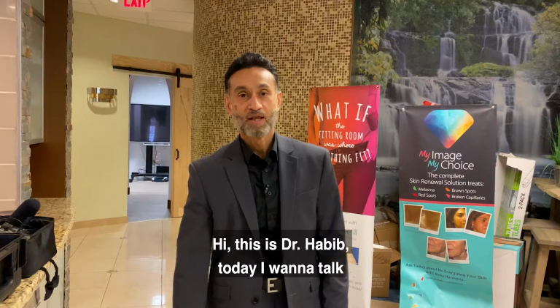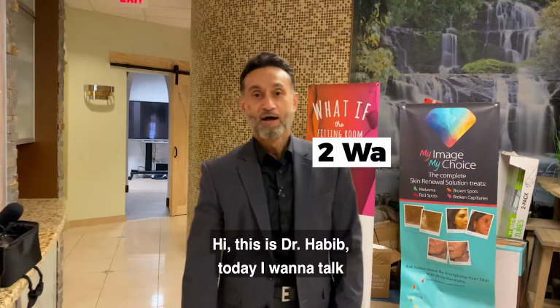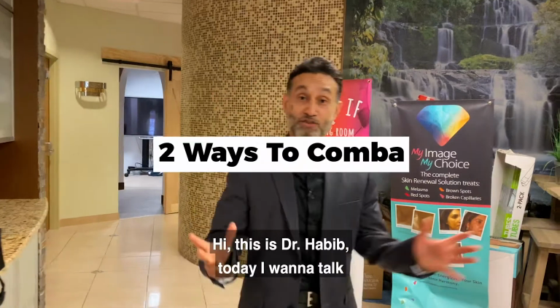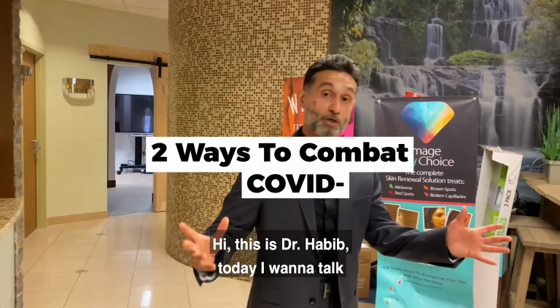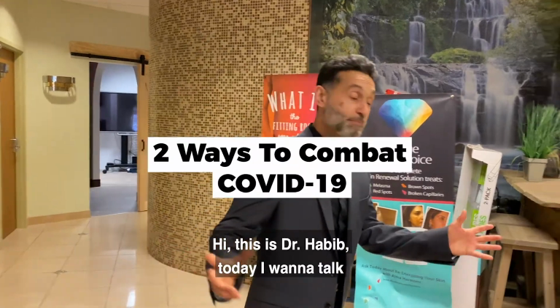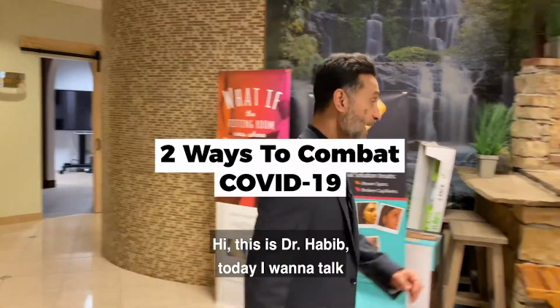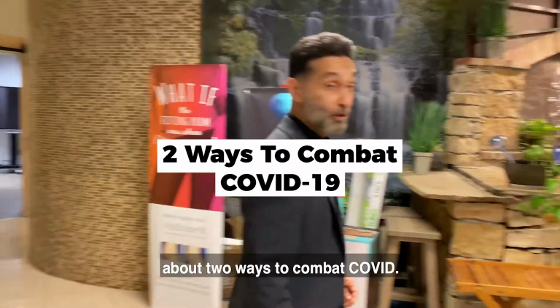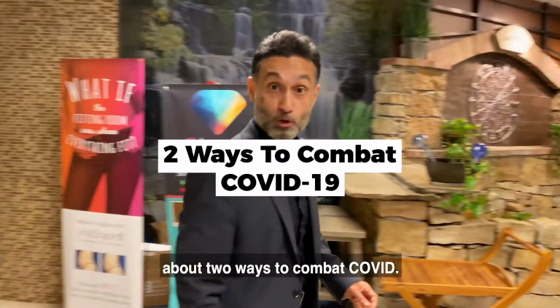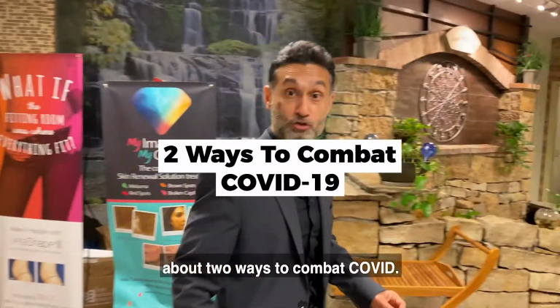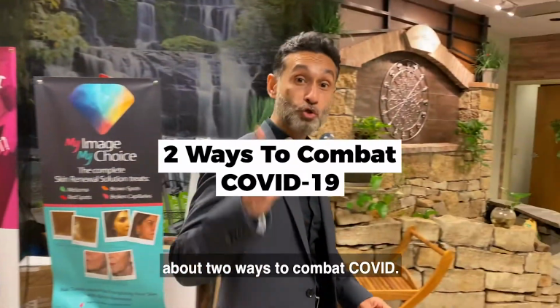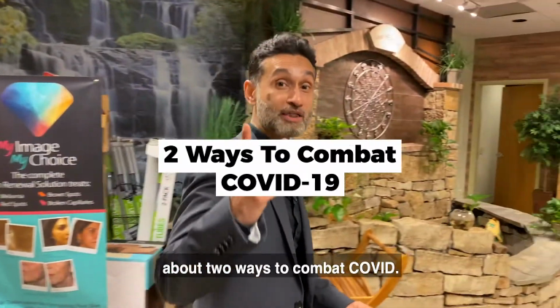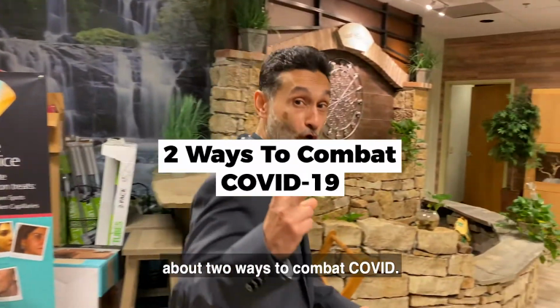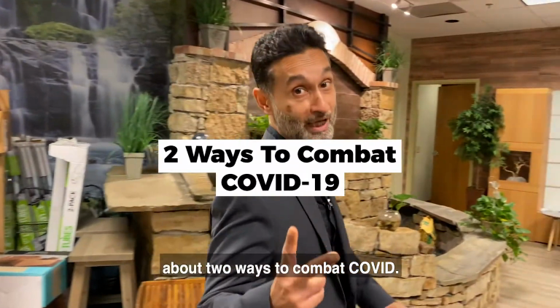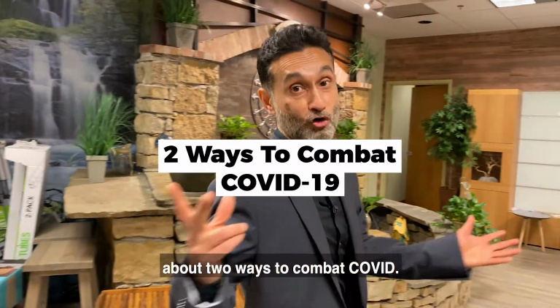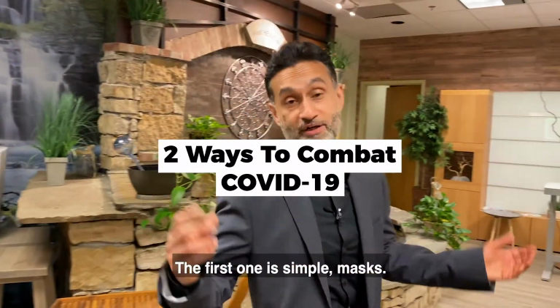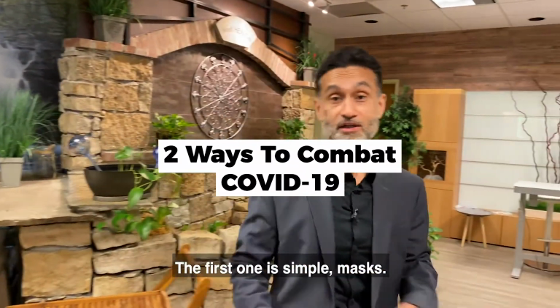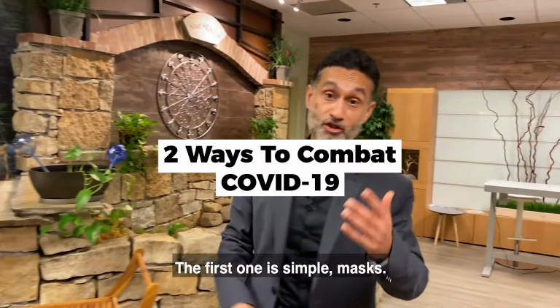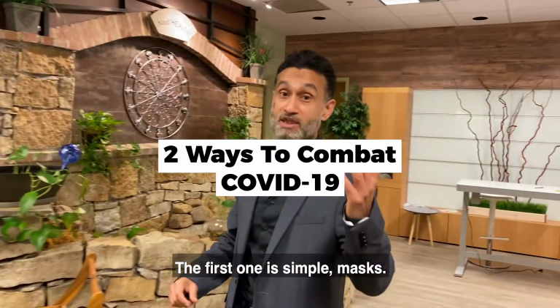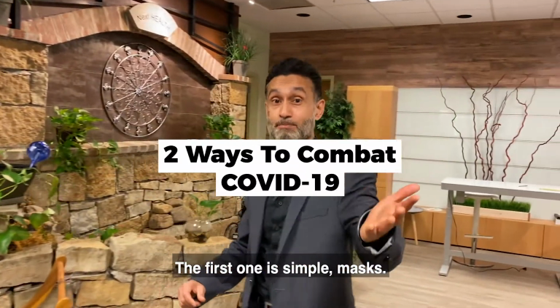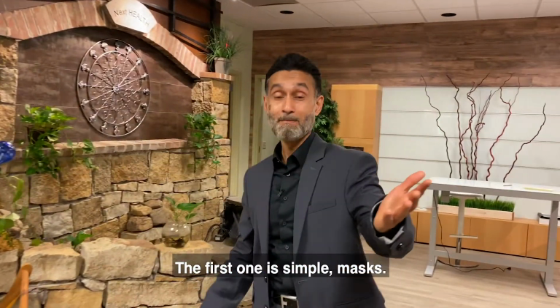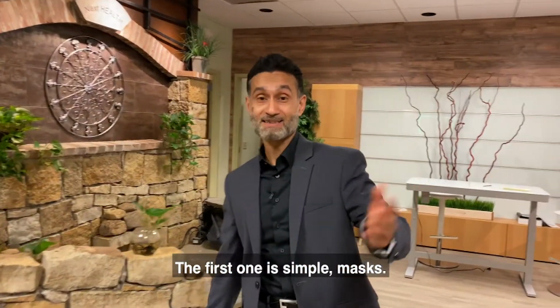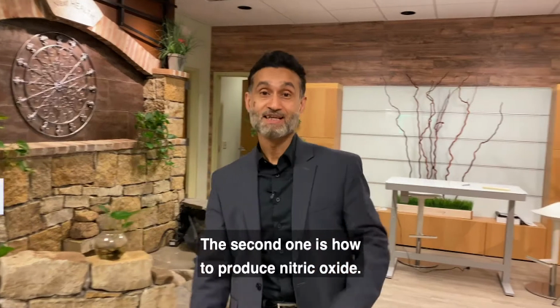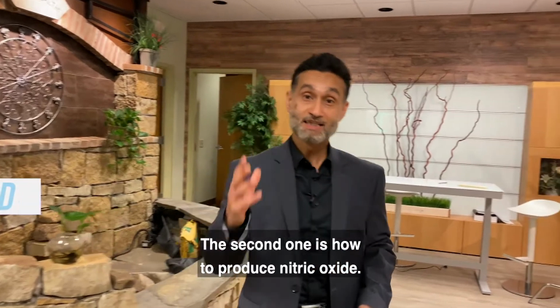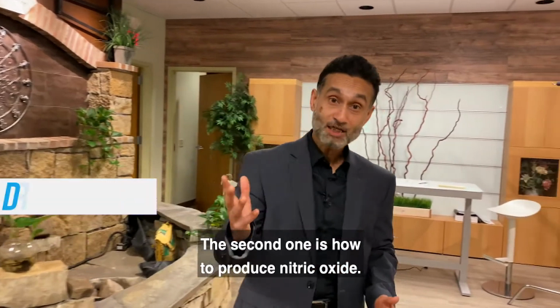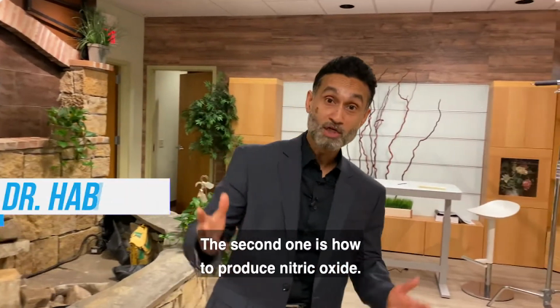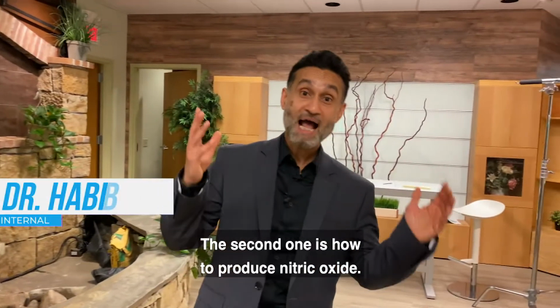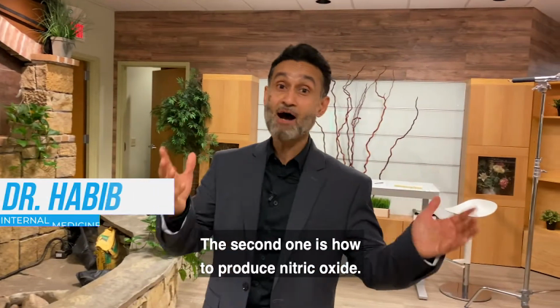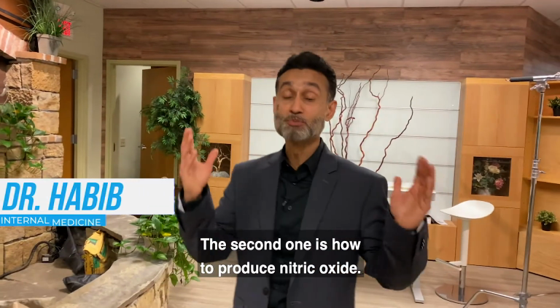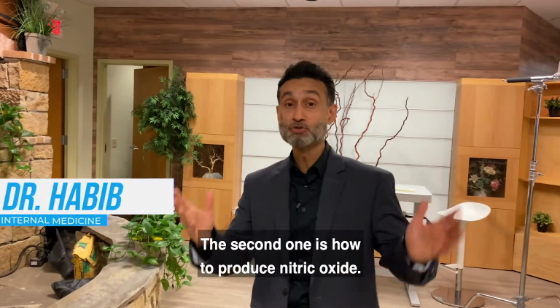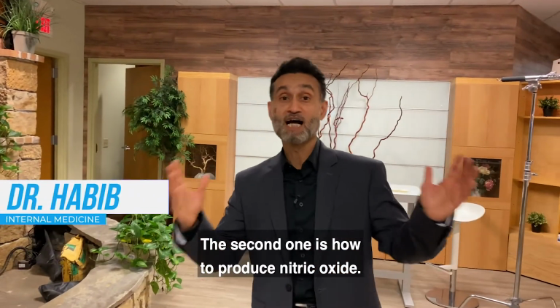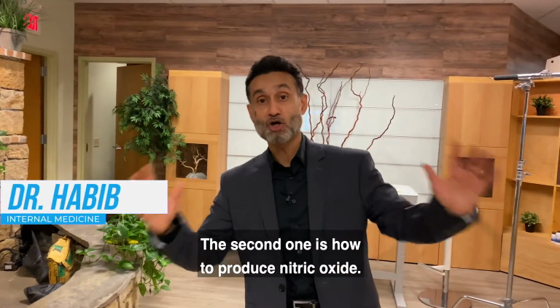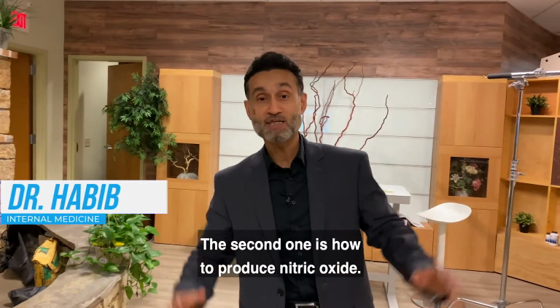Hi, this is Dr. Habib. Today I want to talk about two ways to combat COVID. The first one is simple: masks. The second one is how to produce nitric oxide.